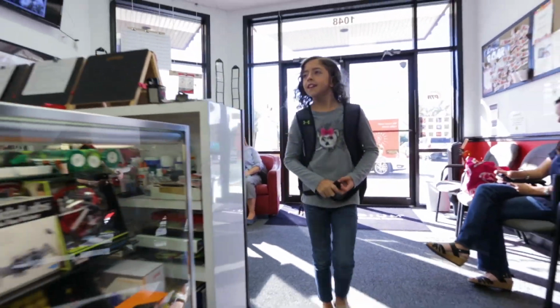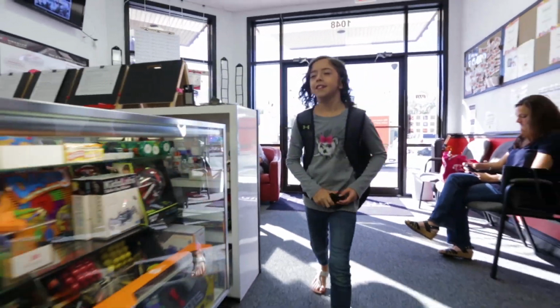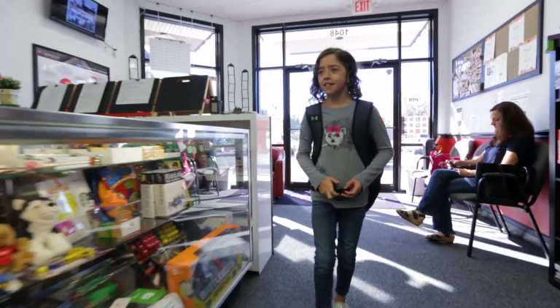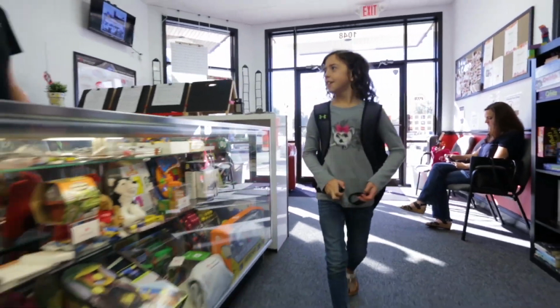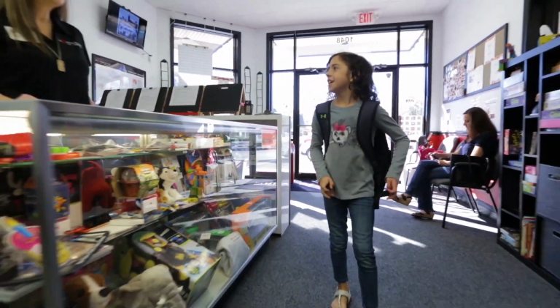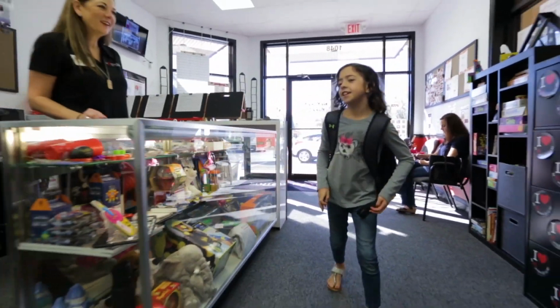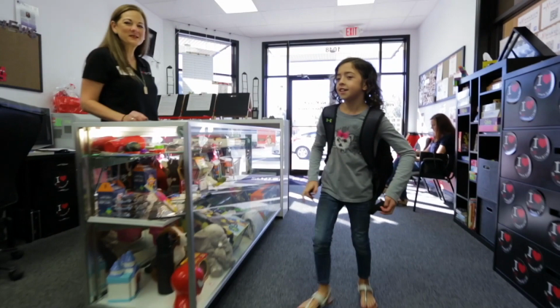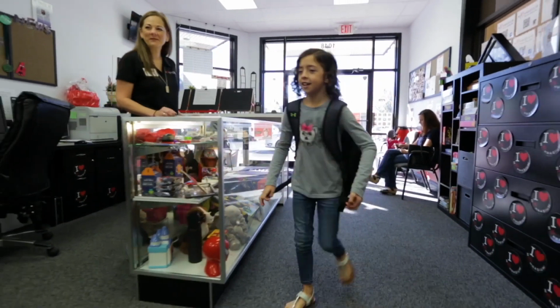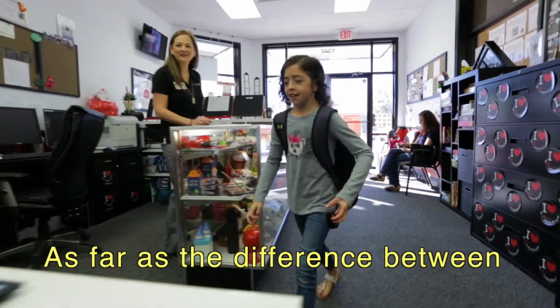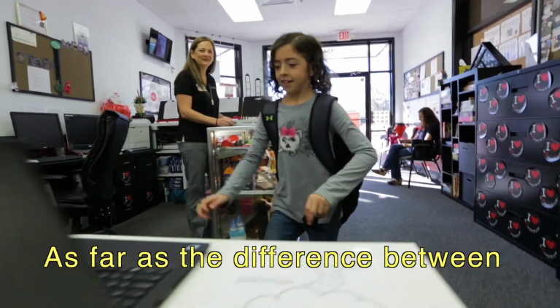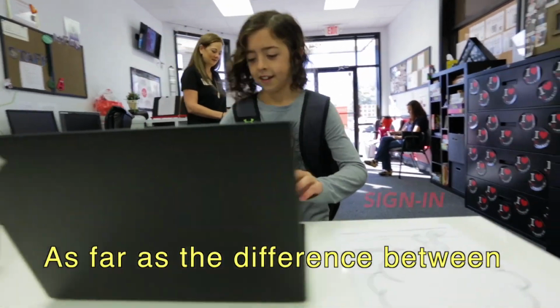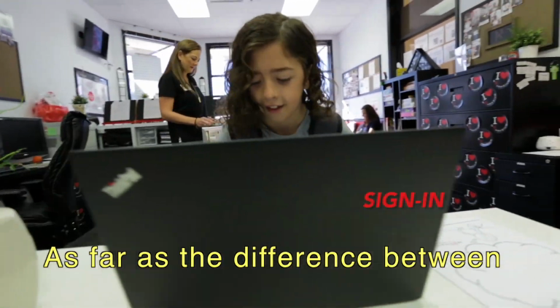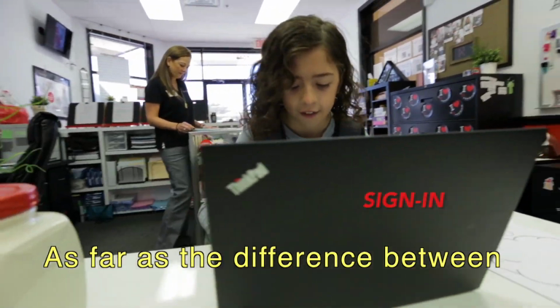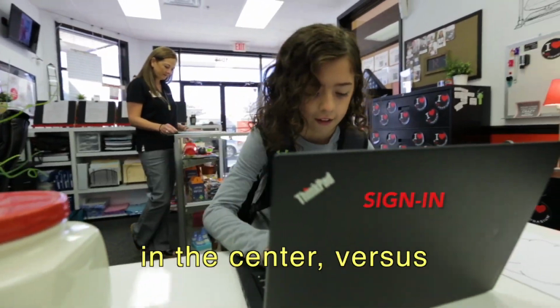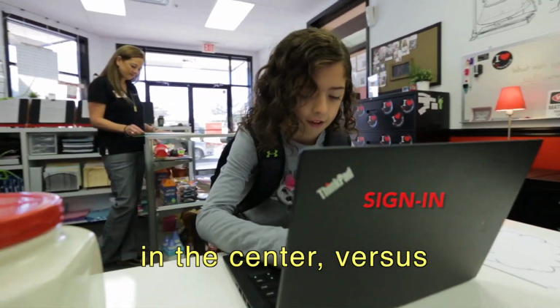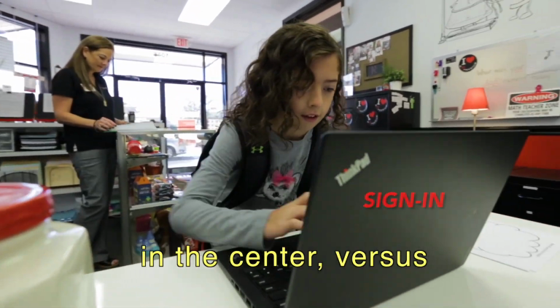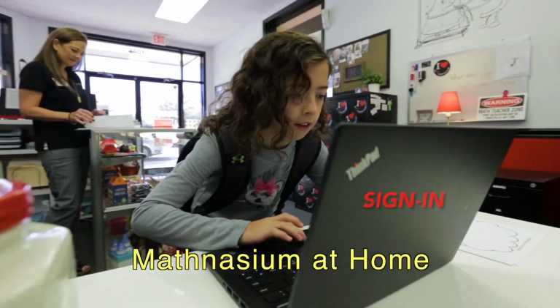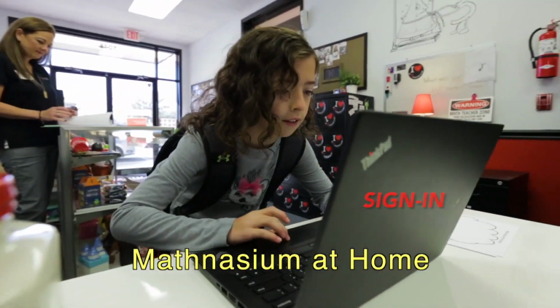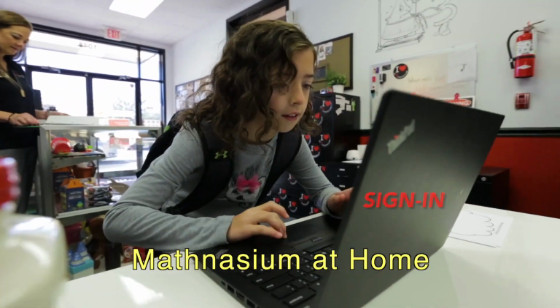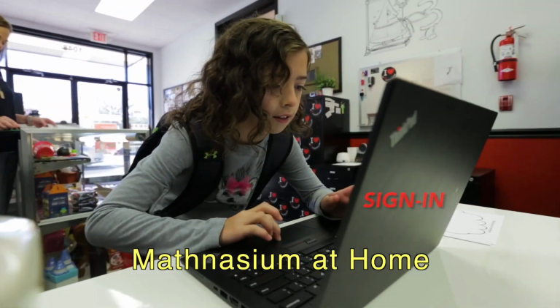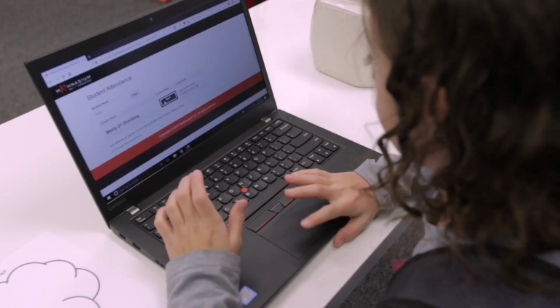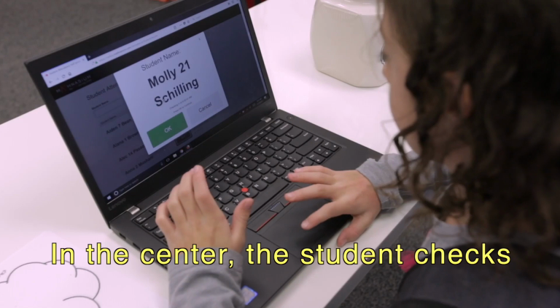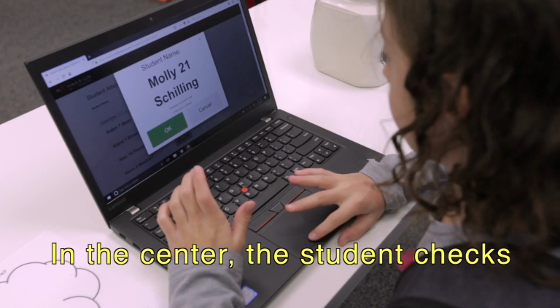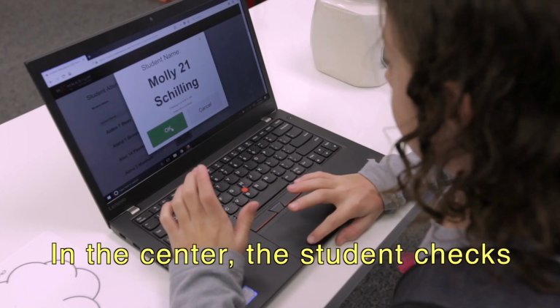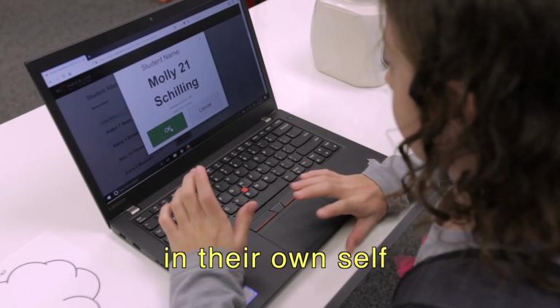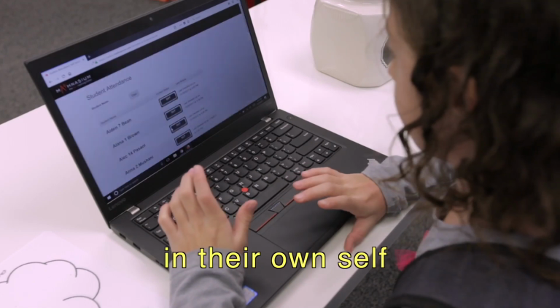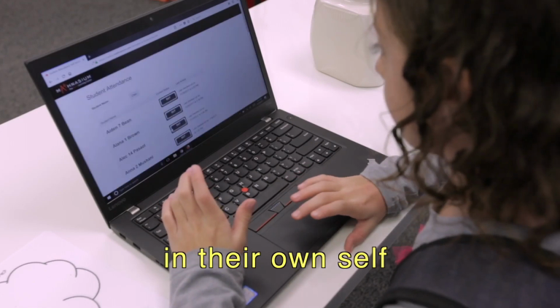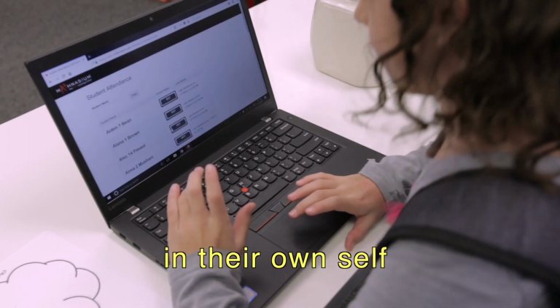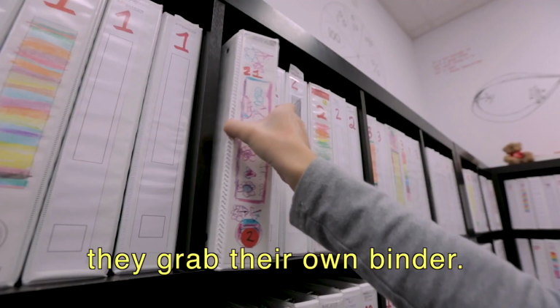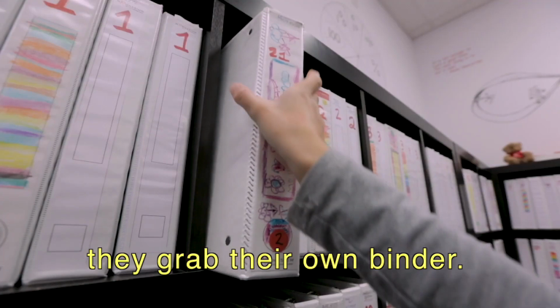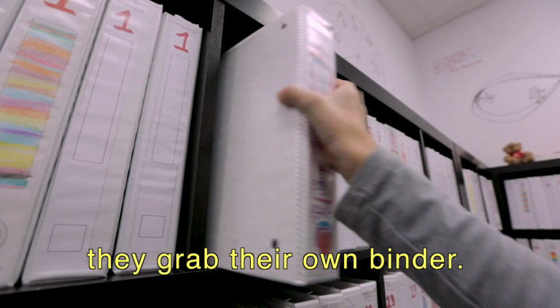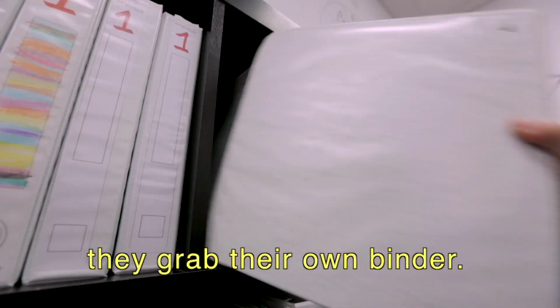Hi Molly, how was your day? Good. Awesome. As far as the difference between in the Center versus Mathnasium at Home — in the Center, the student checks in themselves and grabs their own binder.